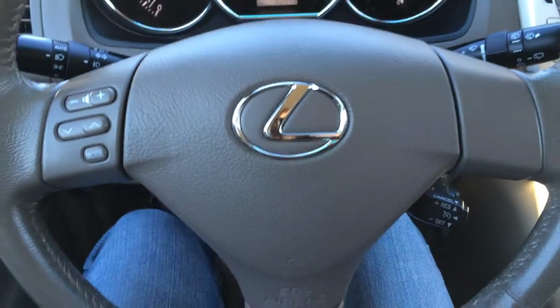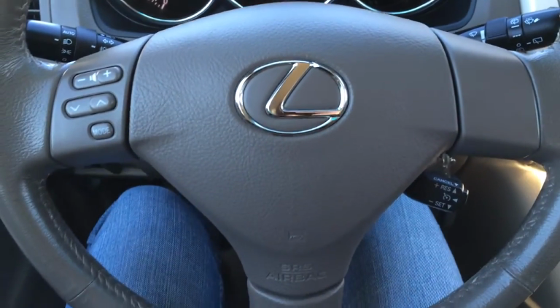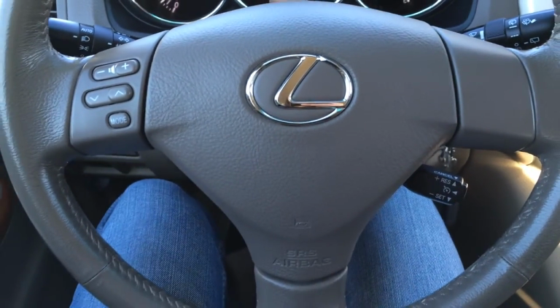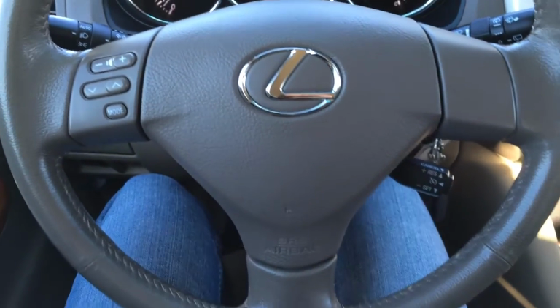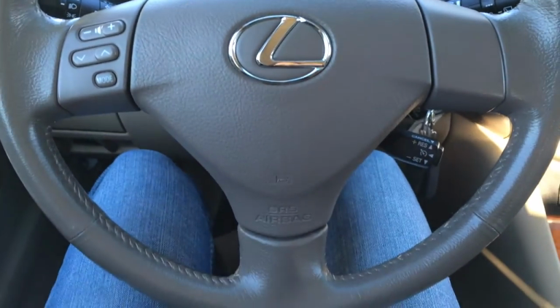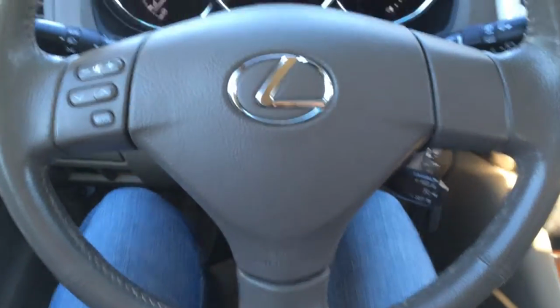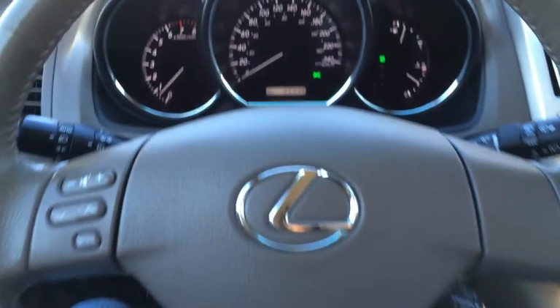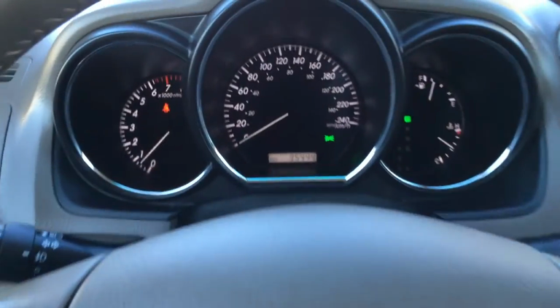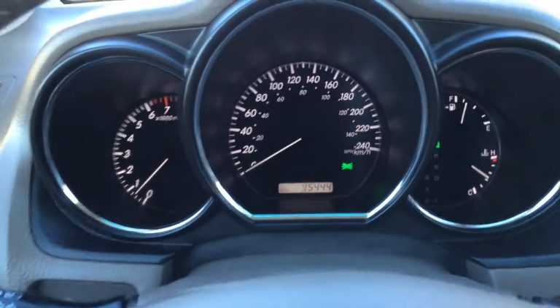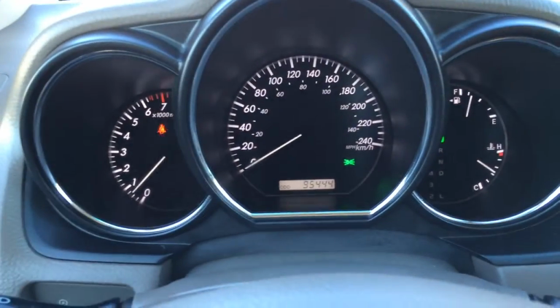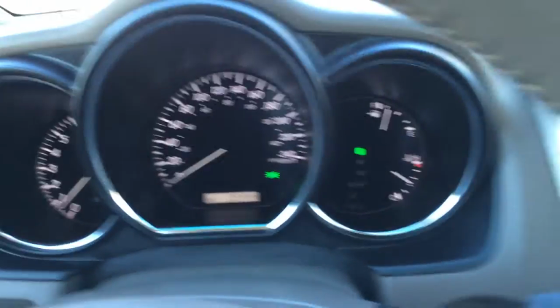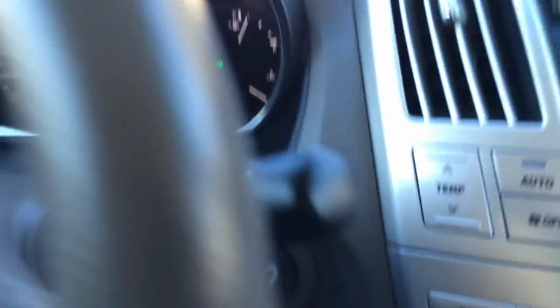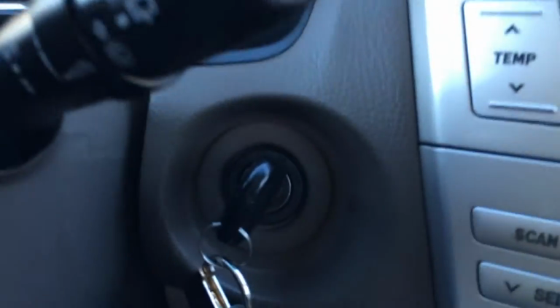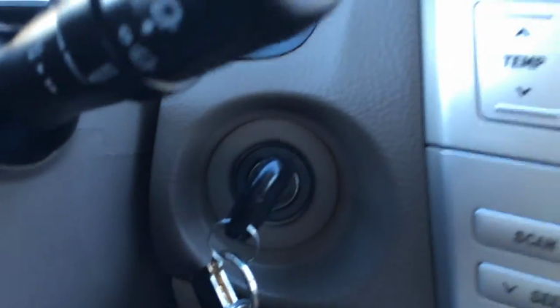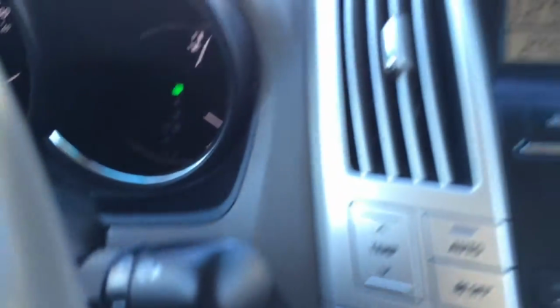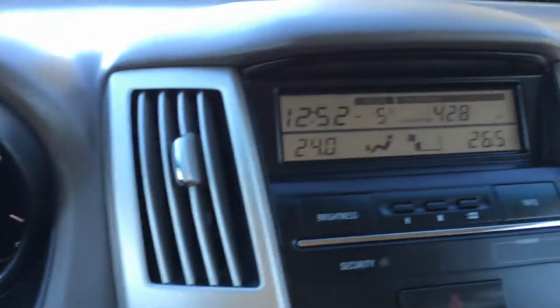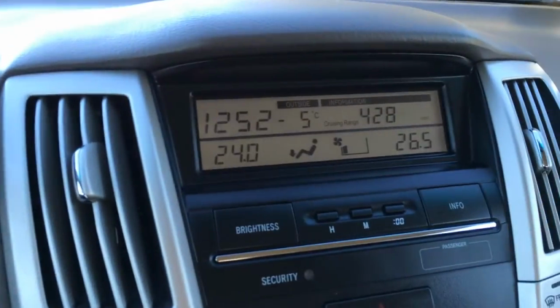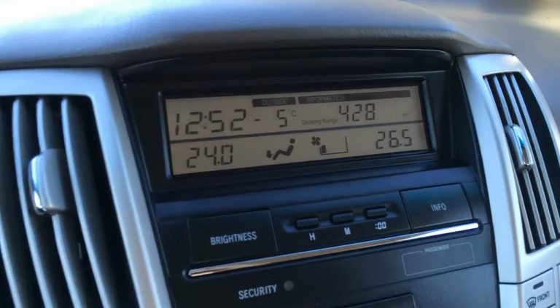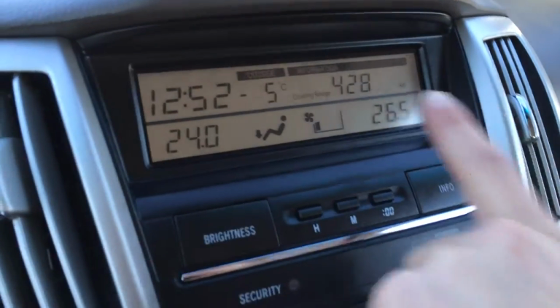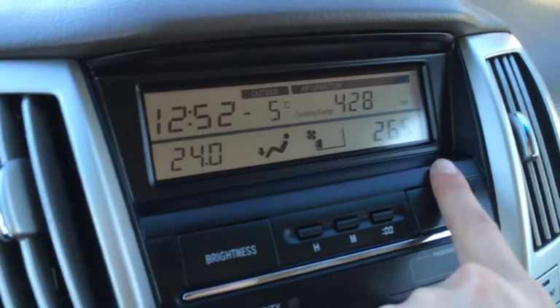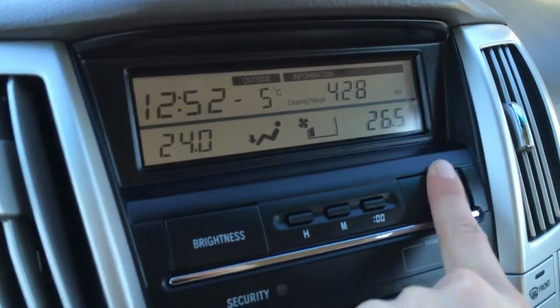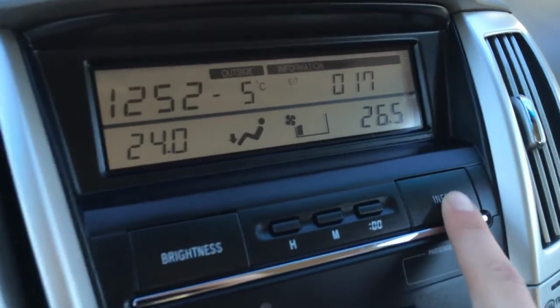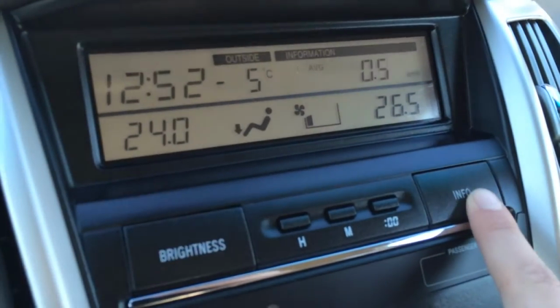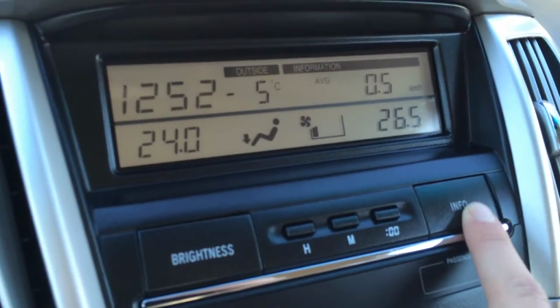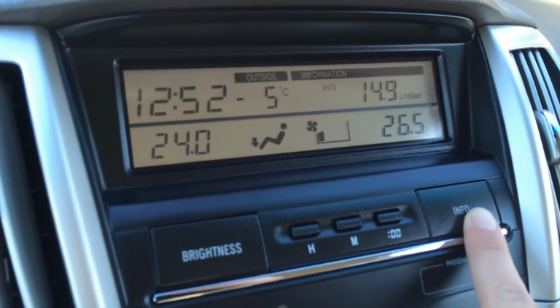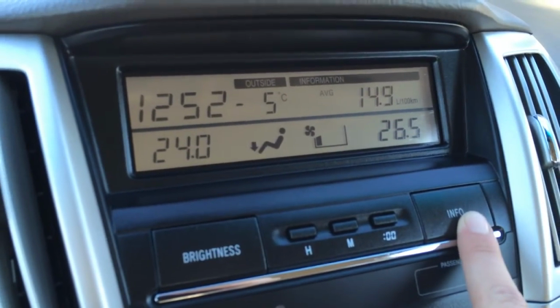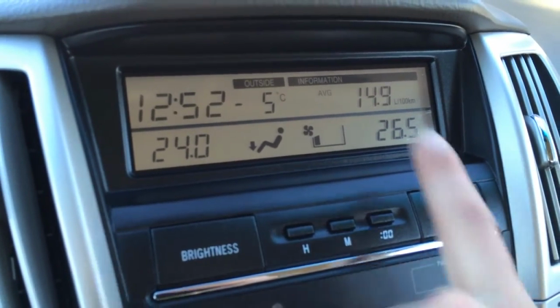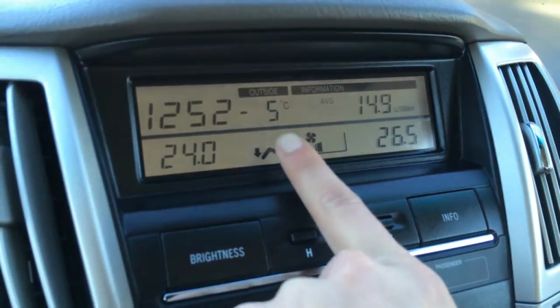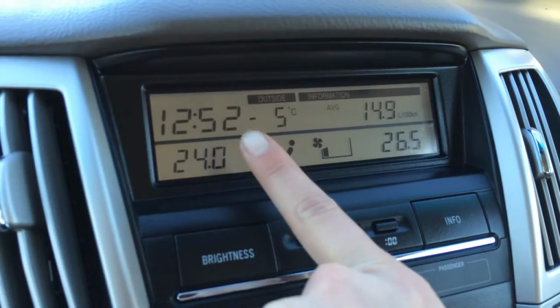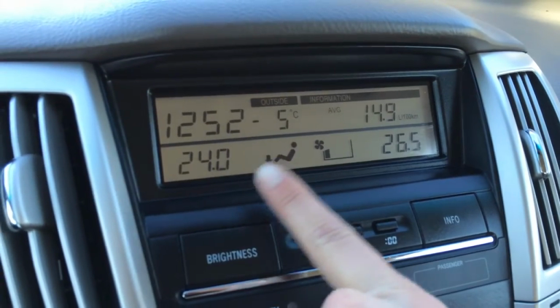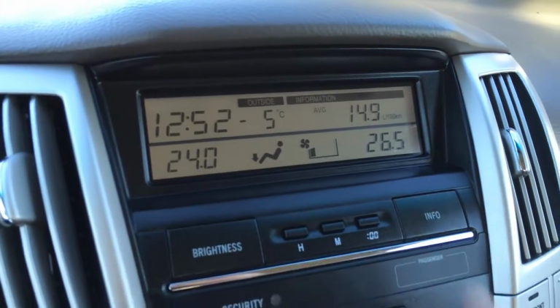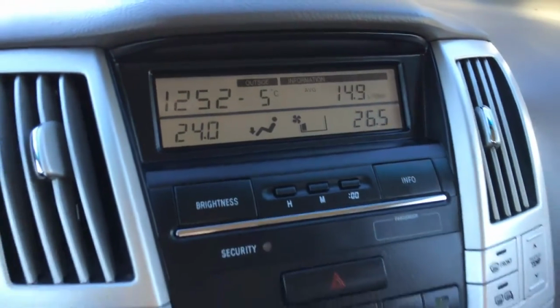On the steering wheel, we have audio controls and cruise control. You have your odometer trip and key ignition. The display screen up top gives you vehicle information such as your cruising range, average speed, outside temperature gauge, and time — as well as climate control.